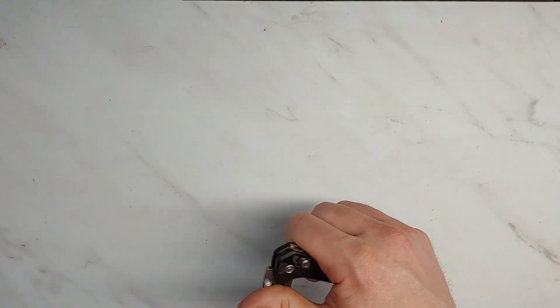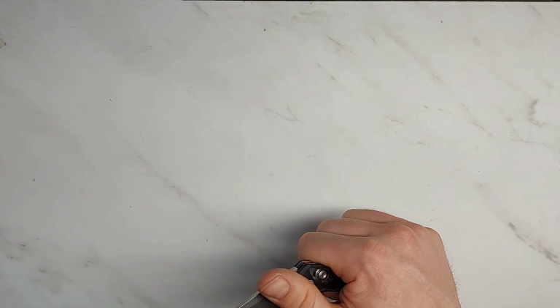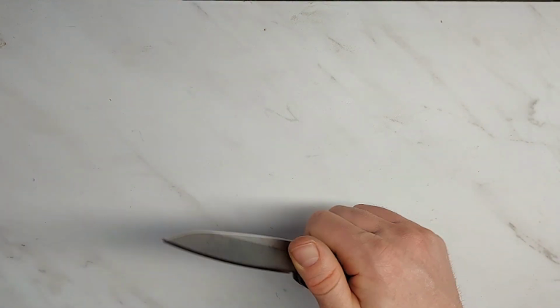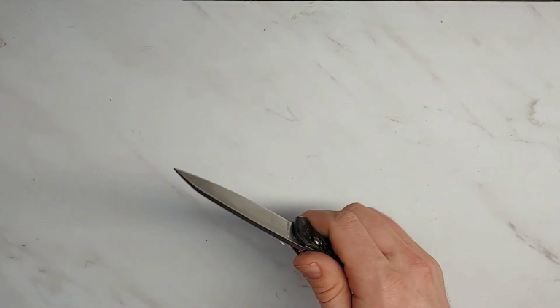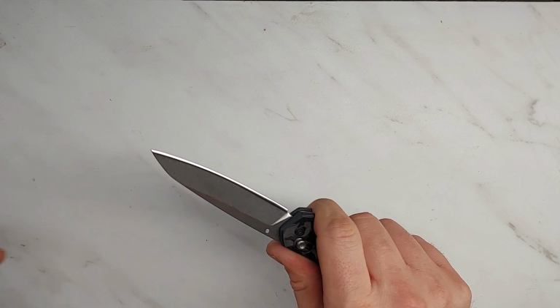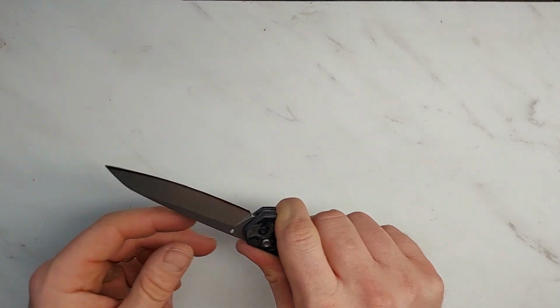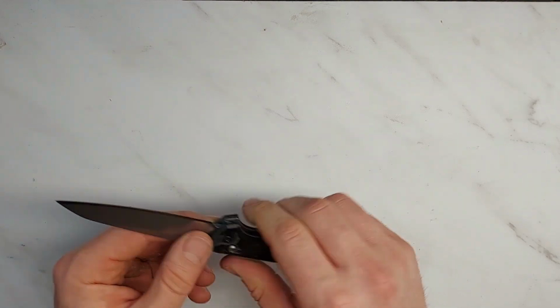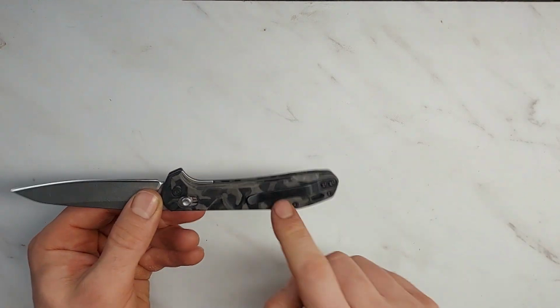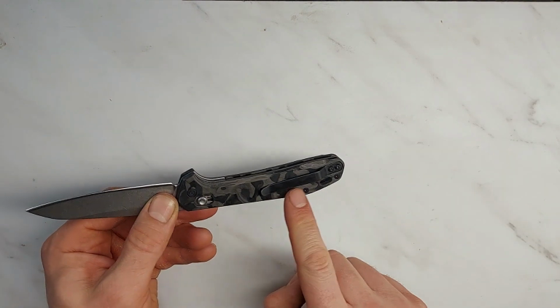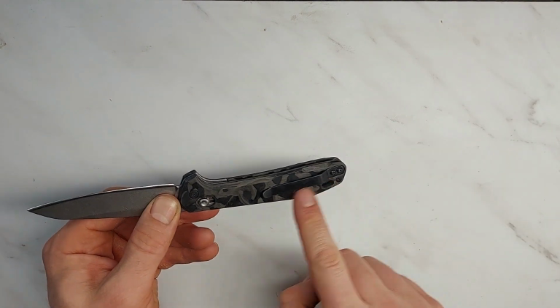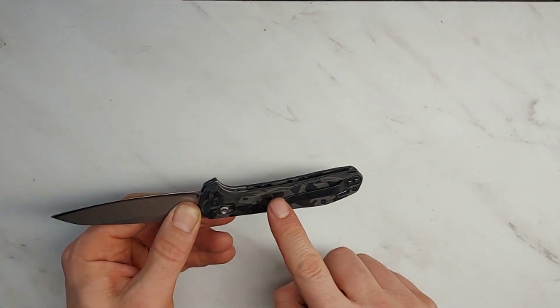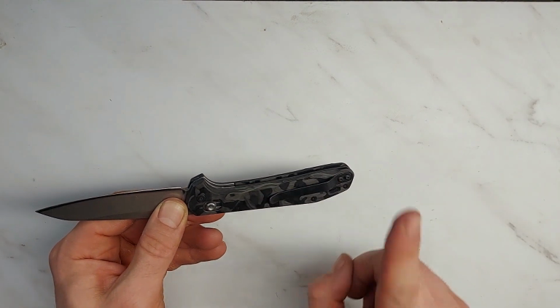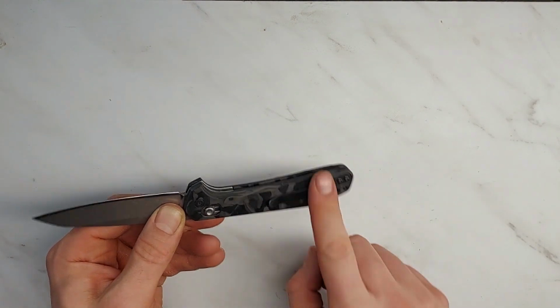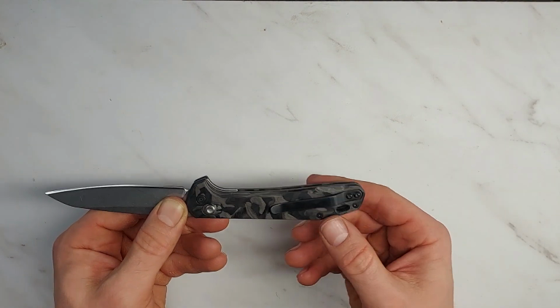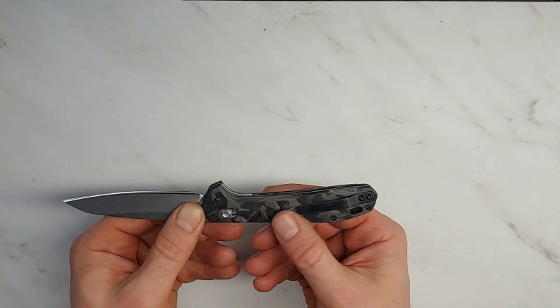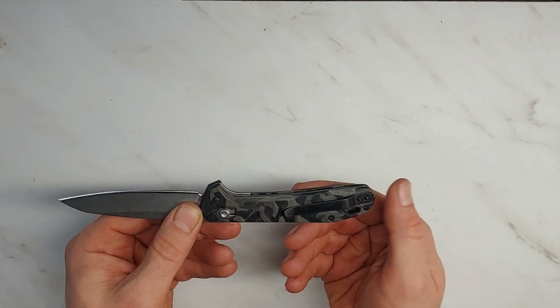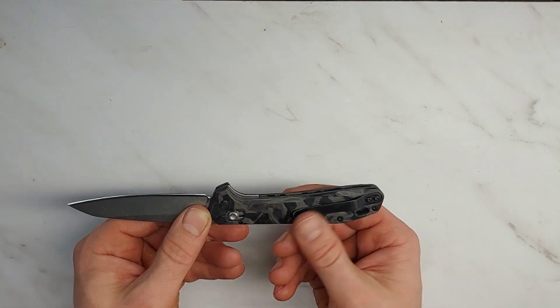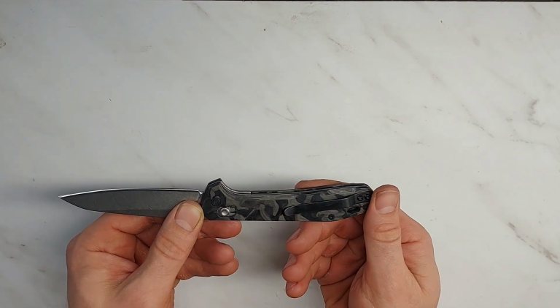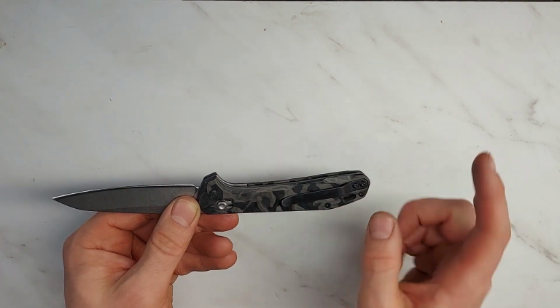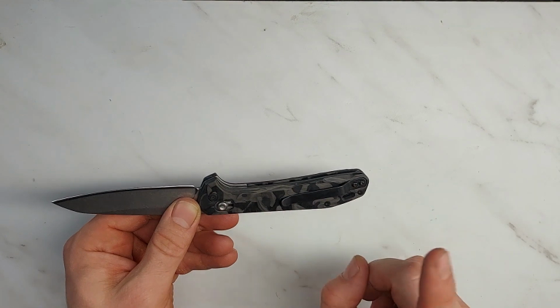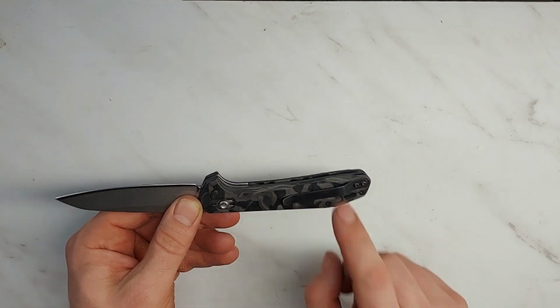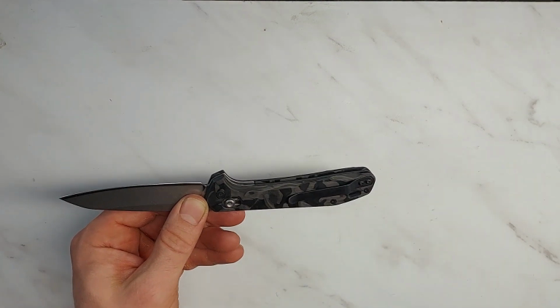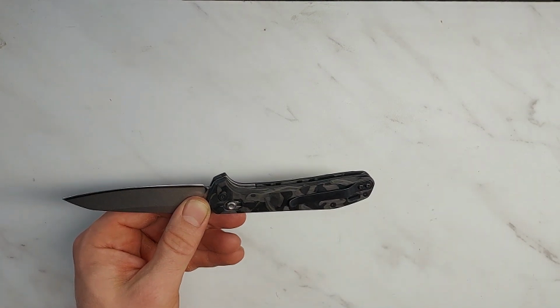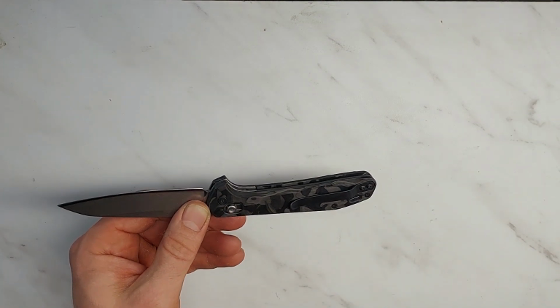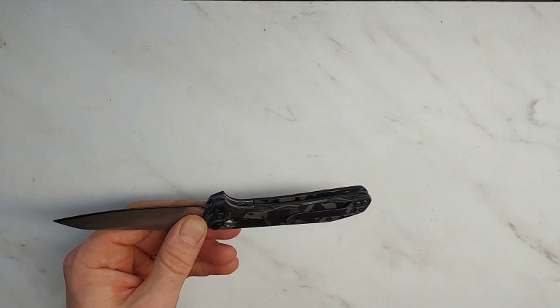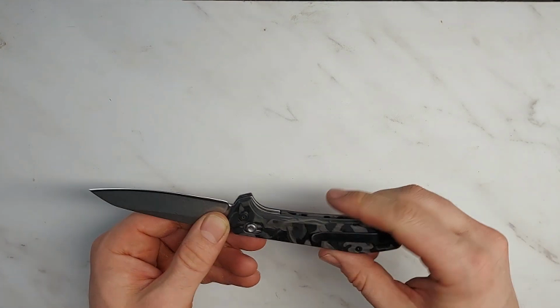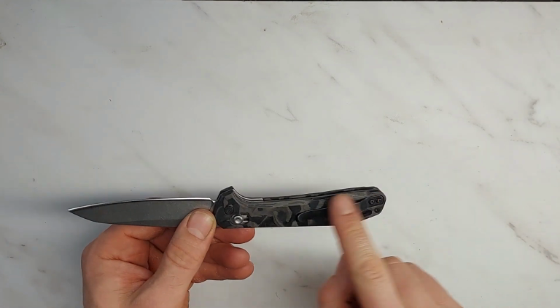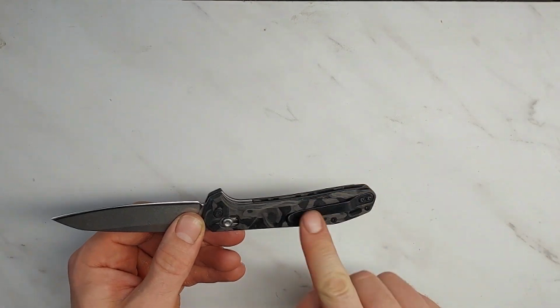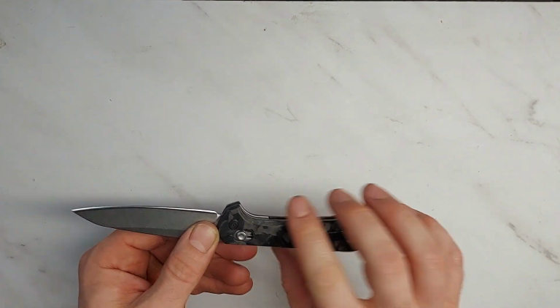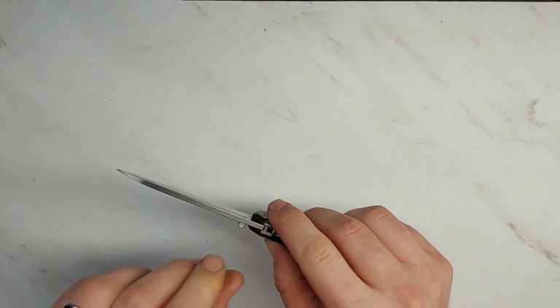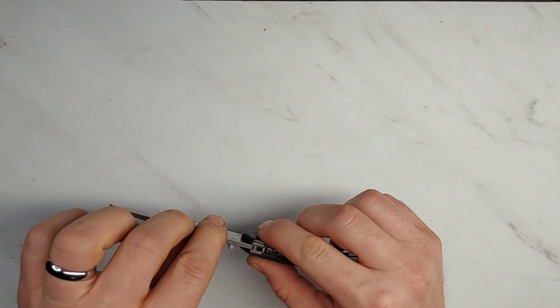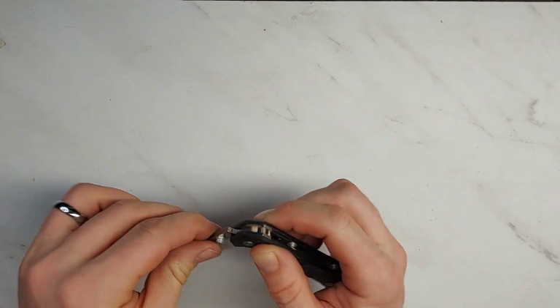This is not the original pocket clip — I got a discount because it did not come with one, so I can't comment on that in the review. Normally the pocket clip is silver.